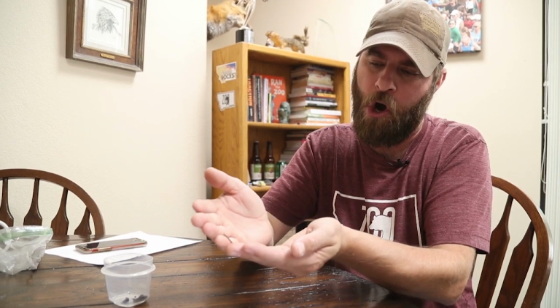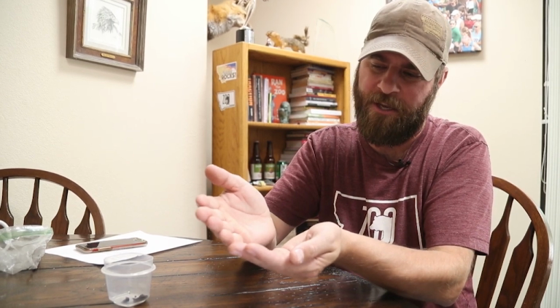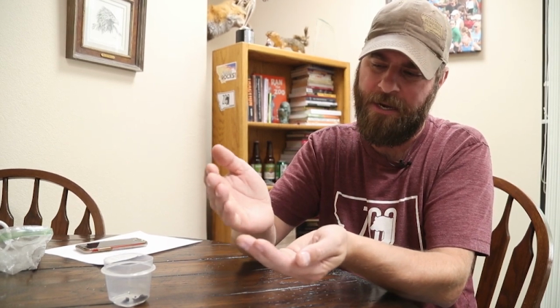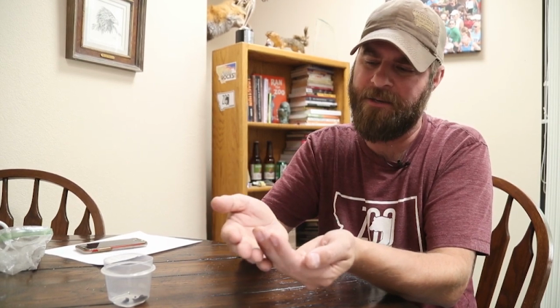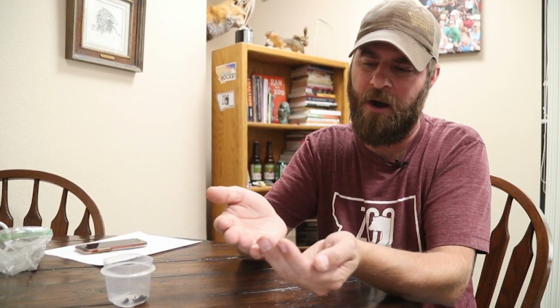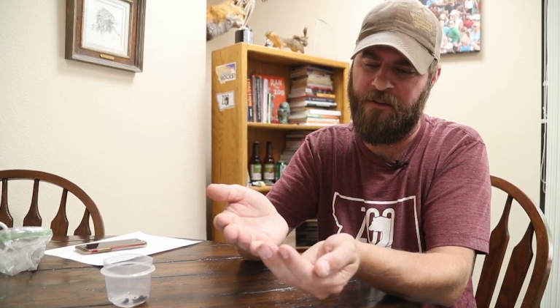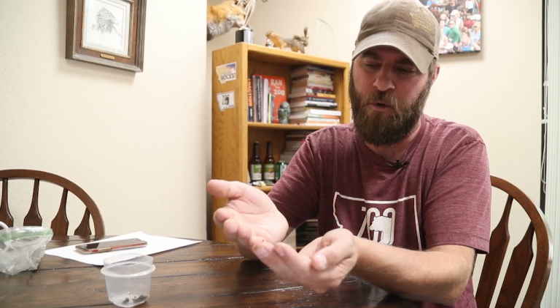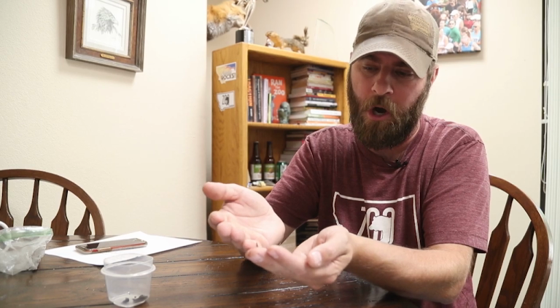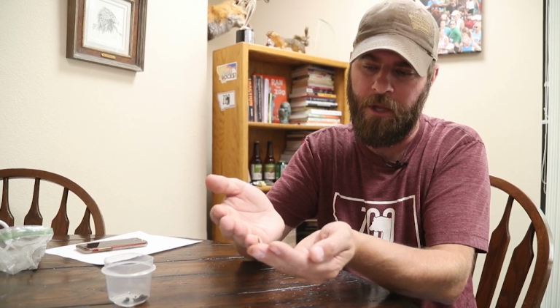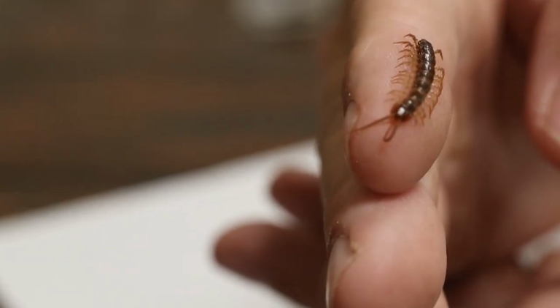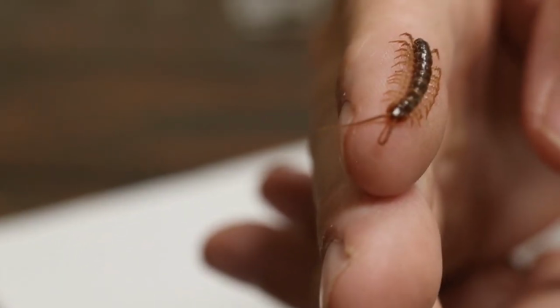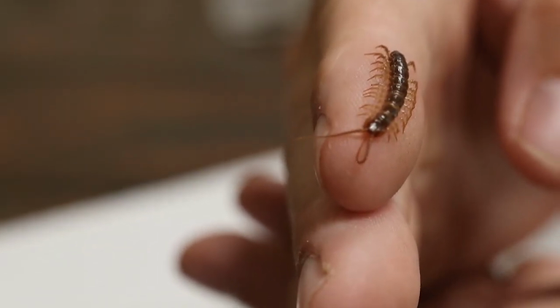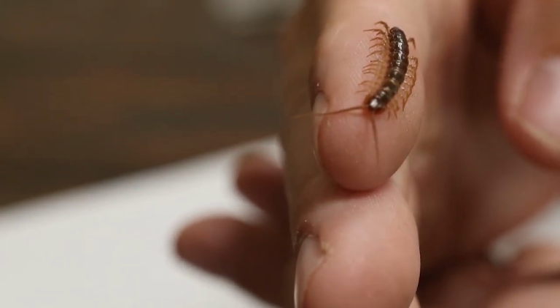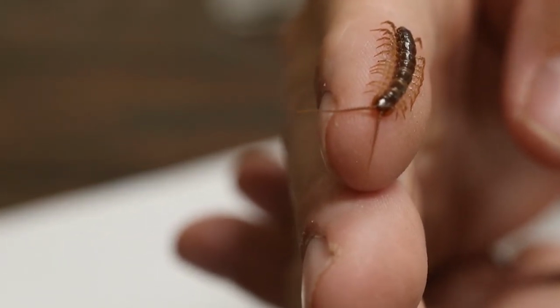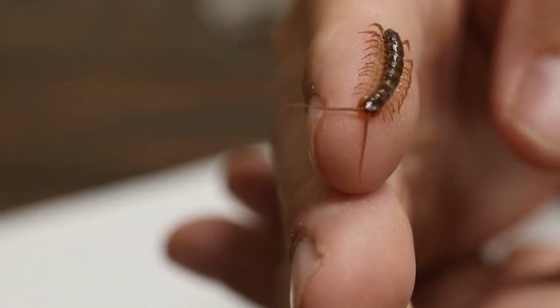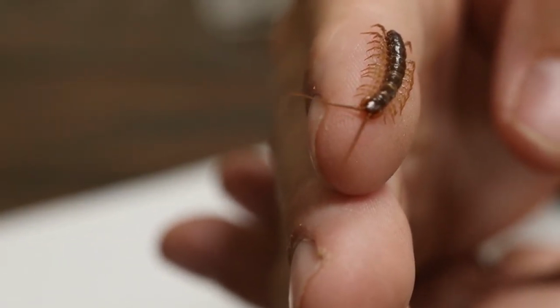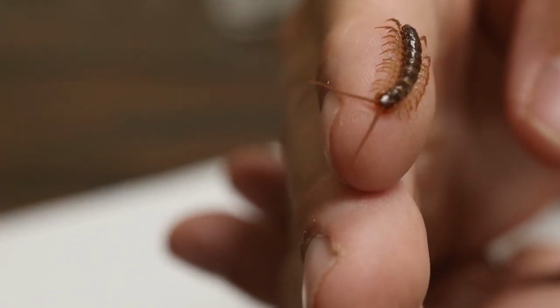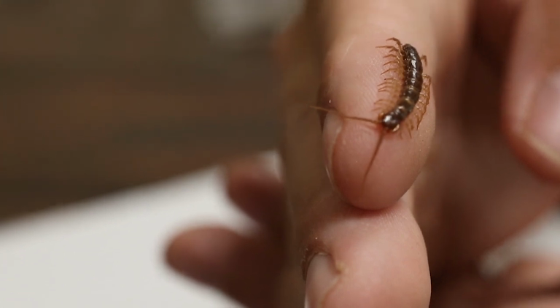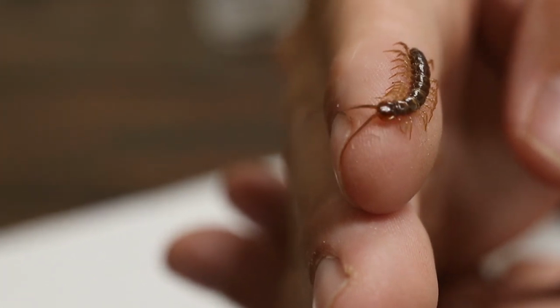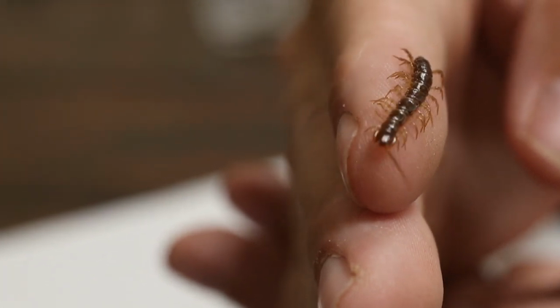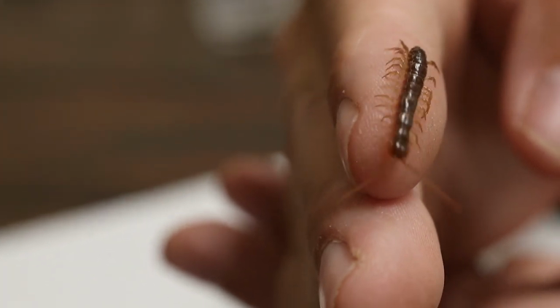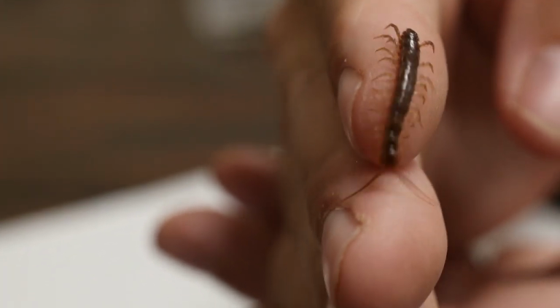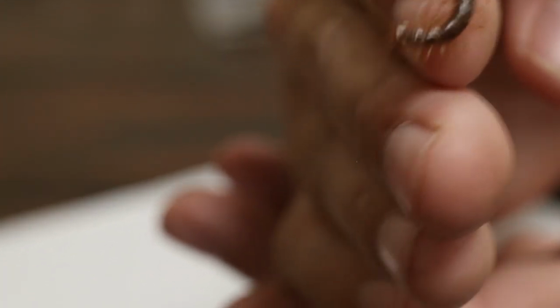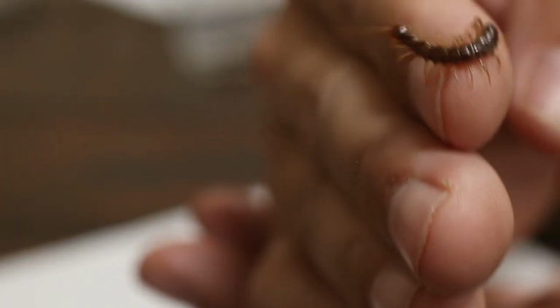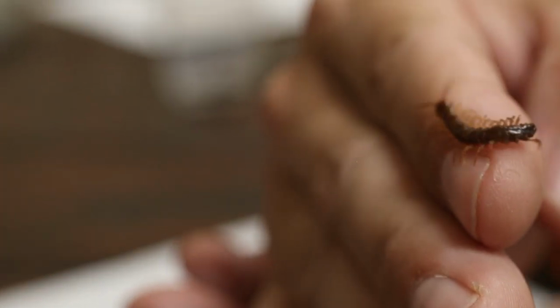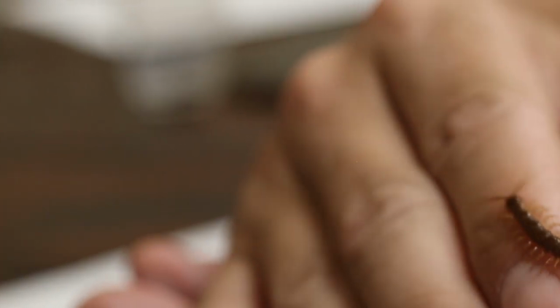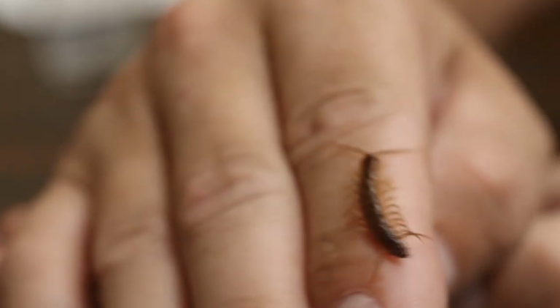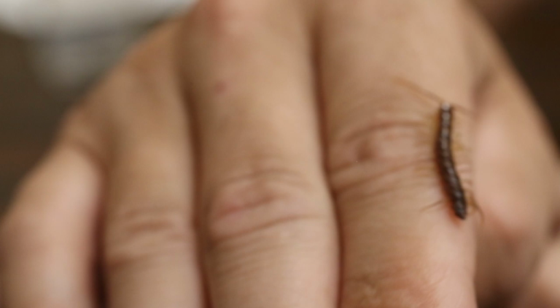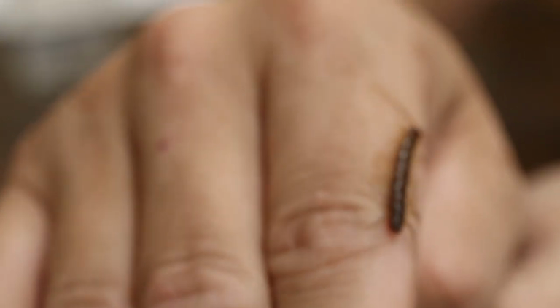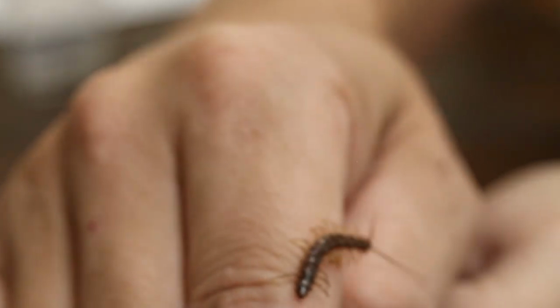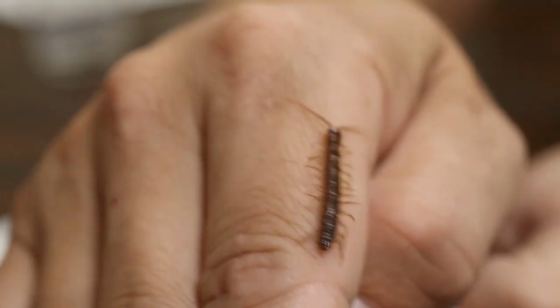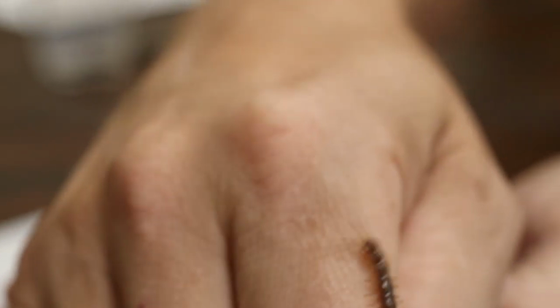This is the garden centipede, and a lot of times they're actually confused with another animal called a sympholin. That's a really weird animal — a lot of times those are going to be white, and those are what you find under logs and rocks, just like you do with these guys.